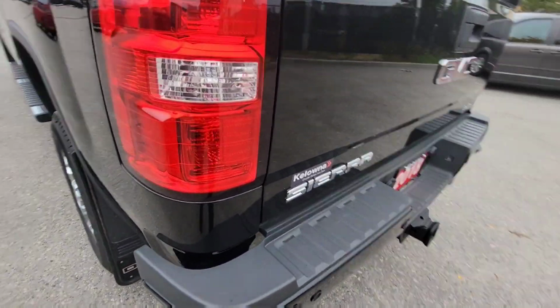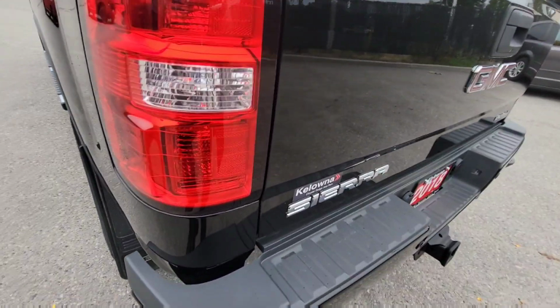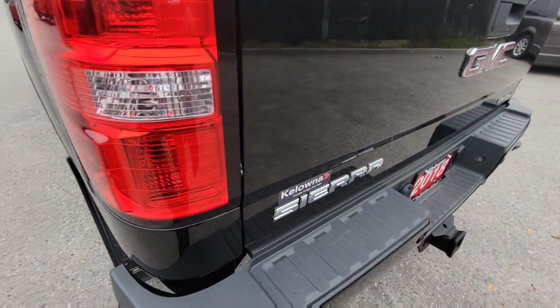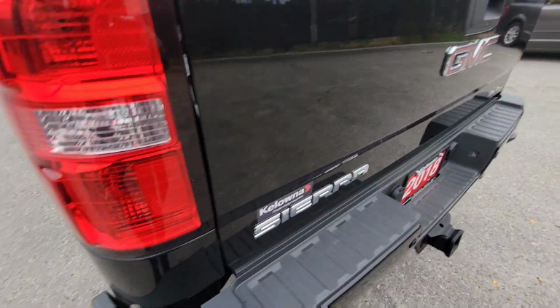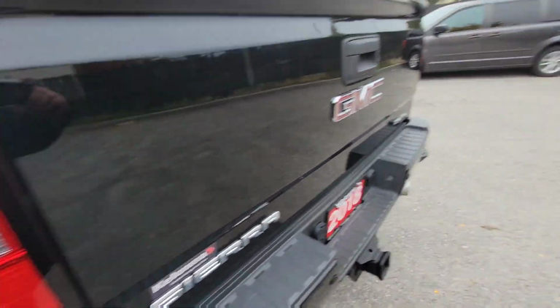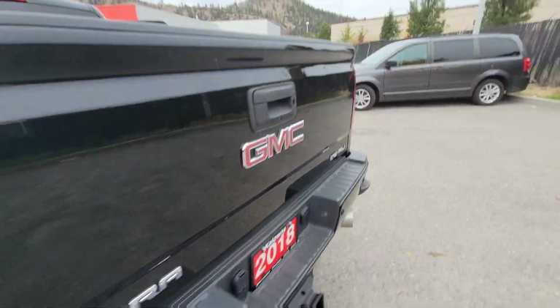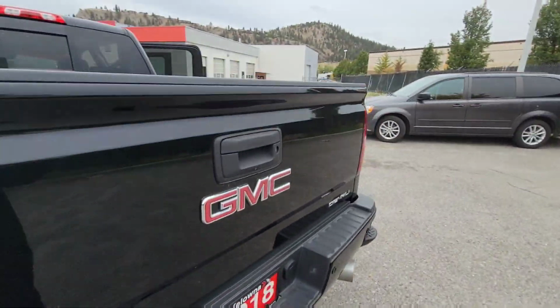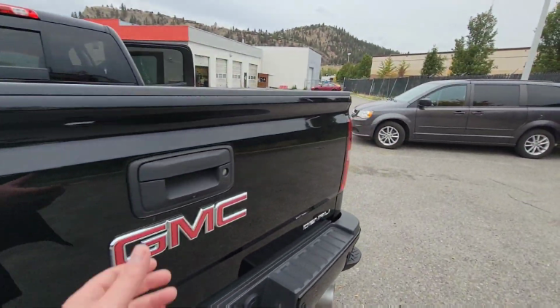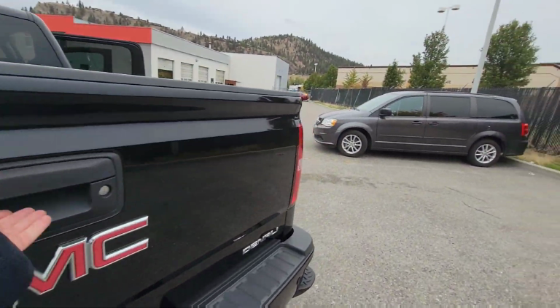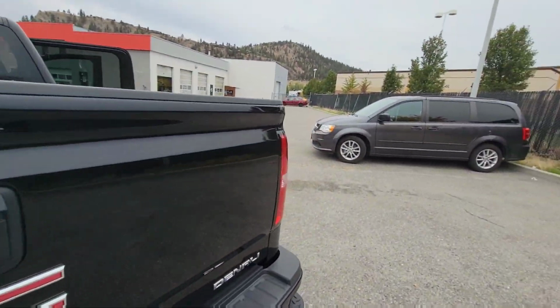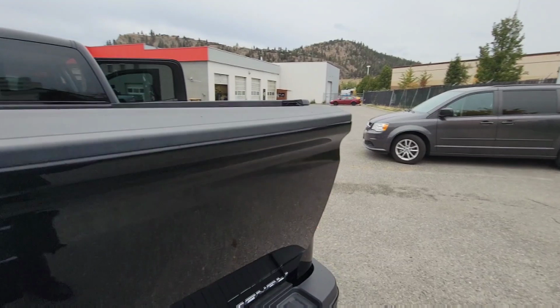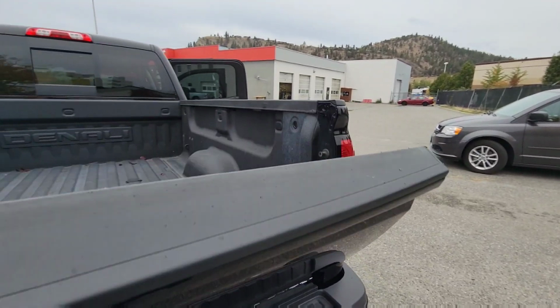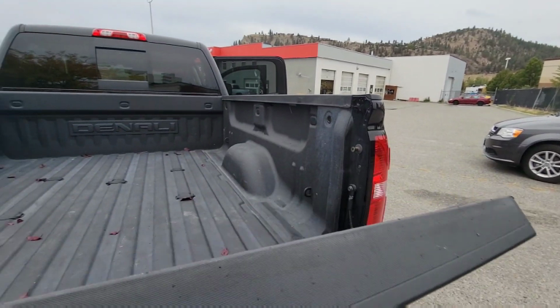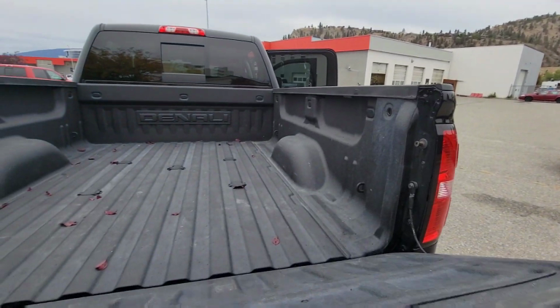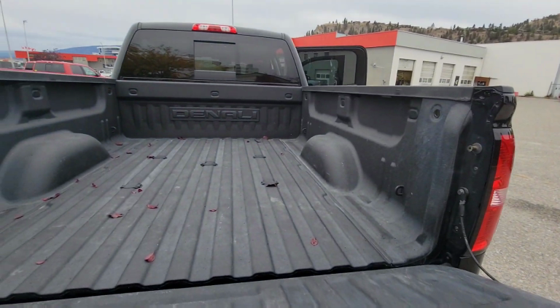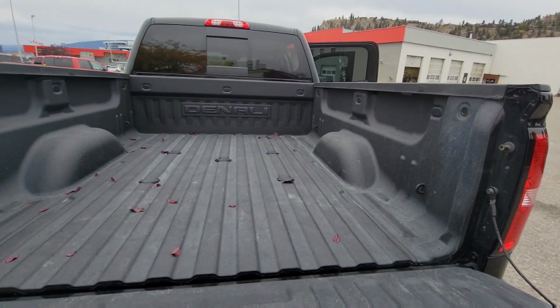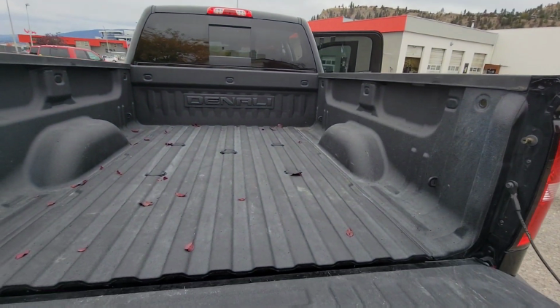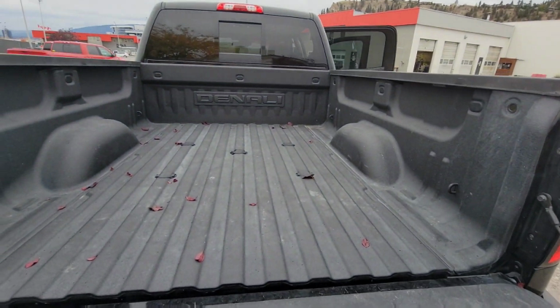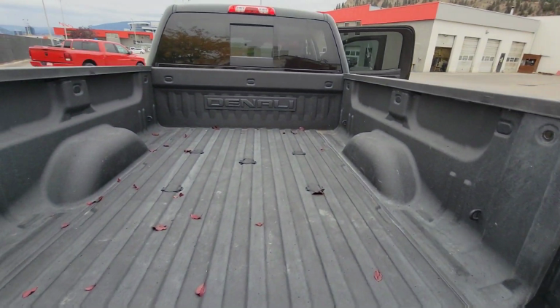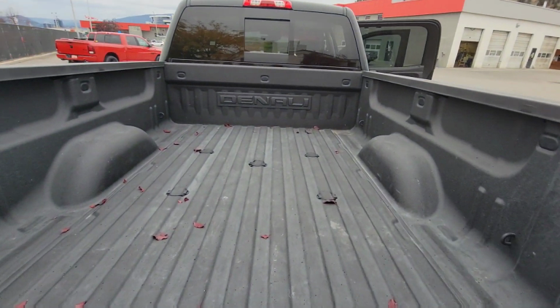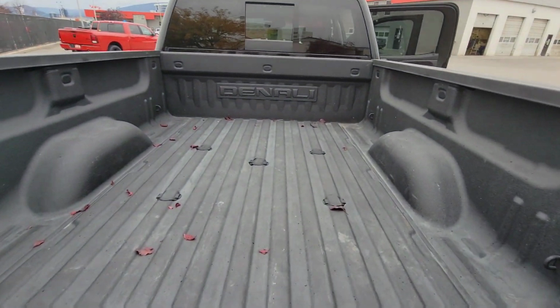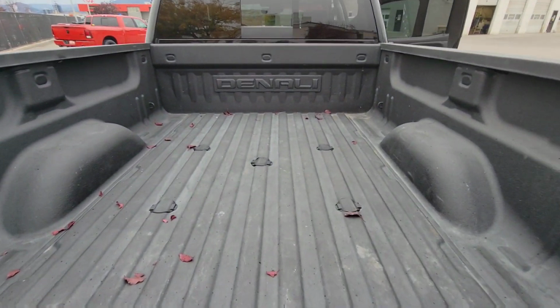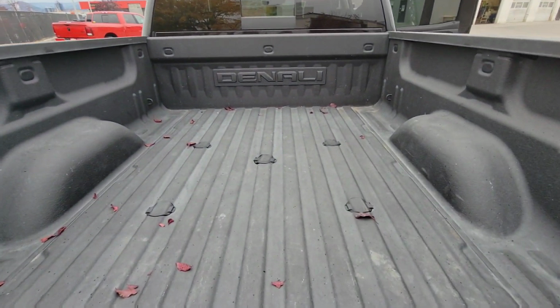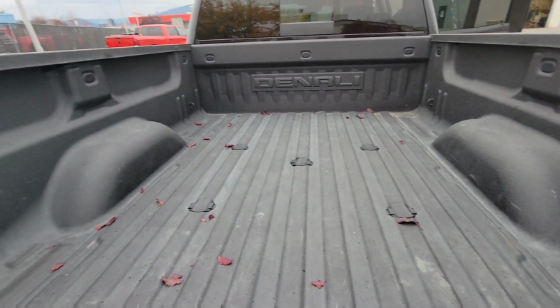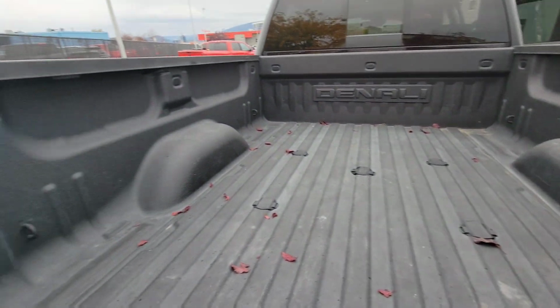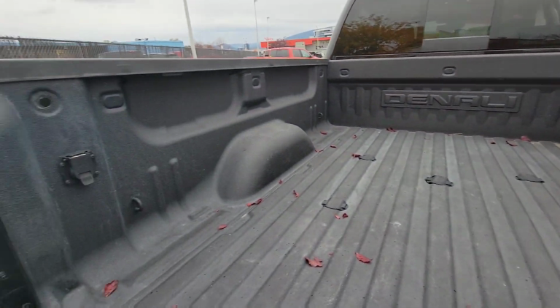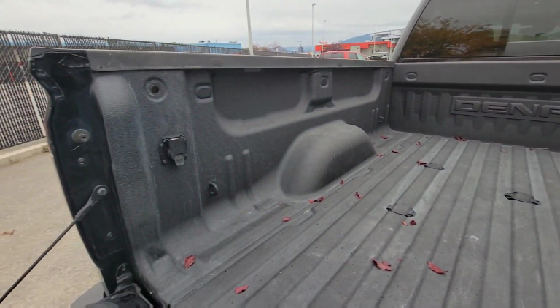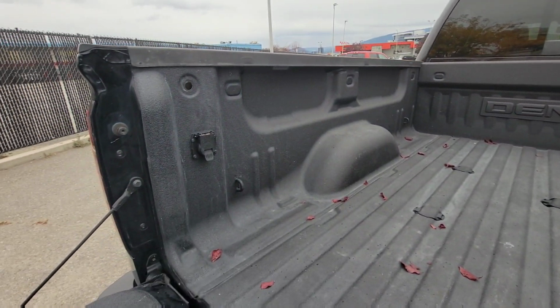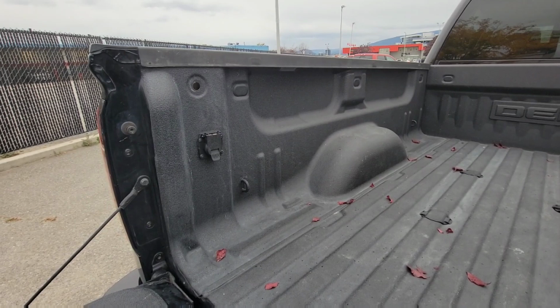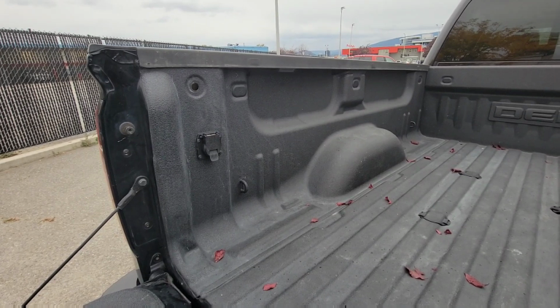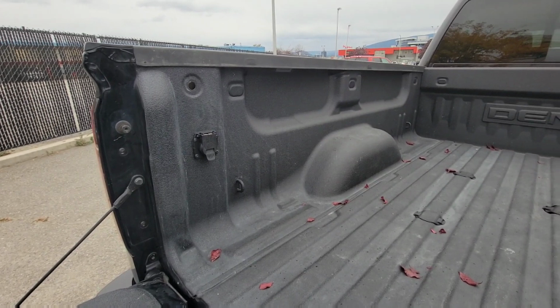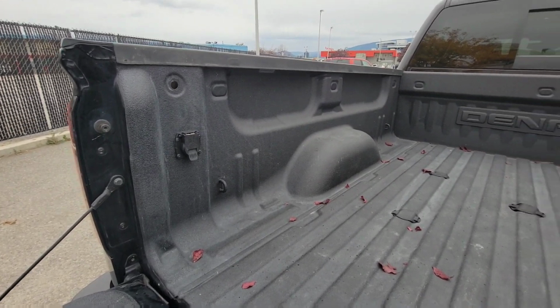One of my favorite things on GM models is the sidestep to get in and out of the box. If you happen to have a fifth wheel, this does have the fifth wheel prep group as you can see, as well as another outlet here for your 7-pin wiring harness.